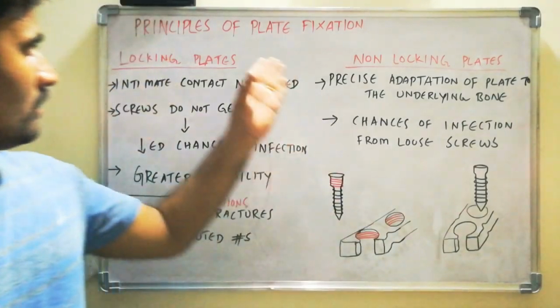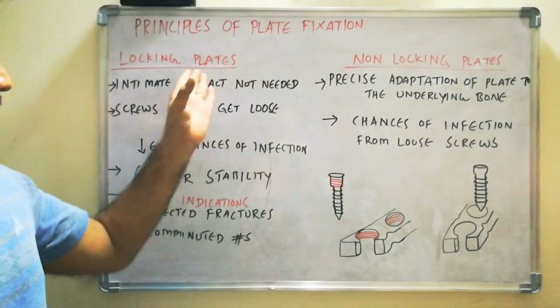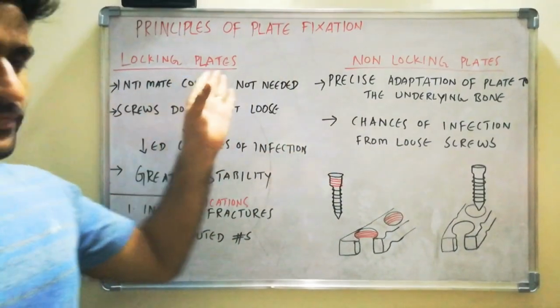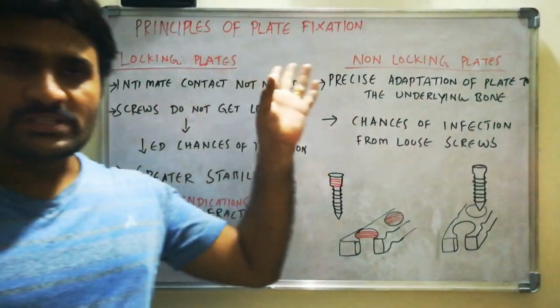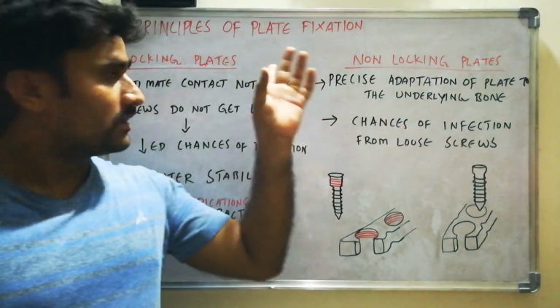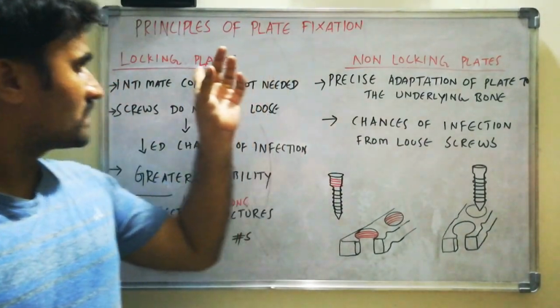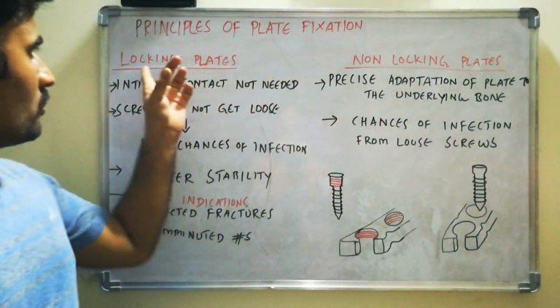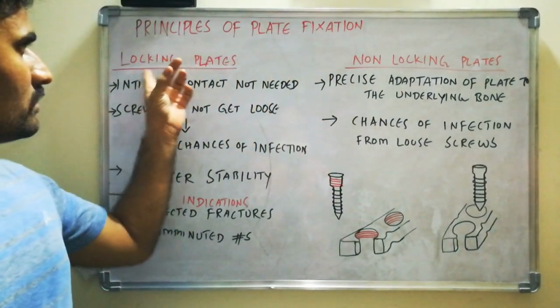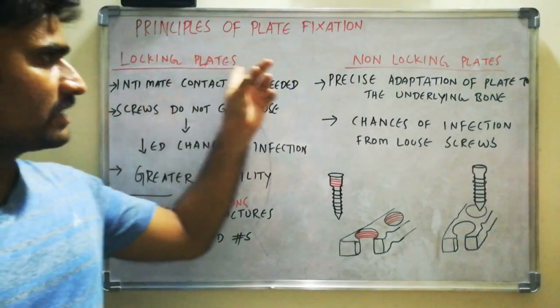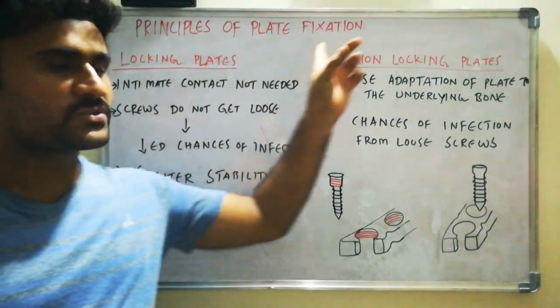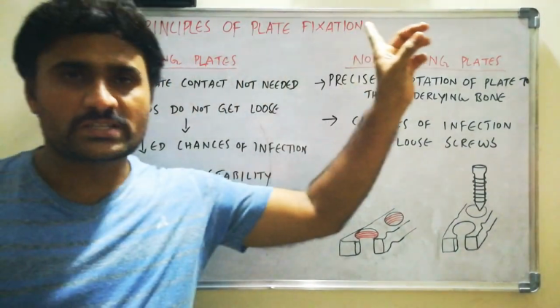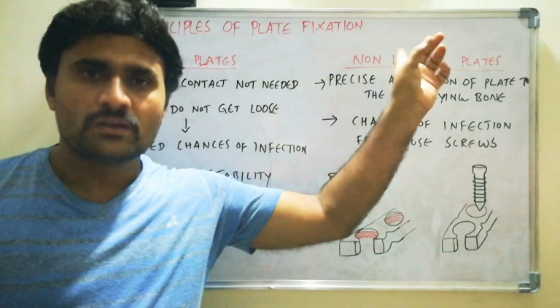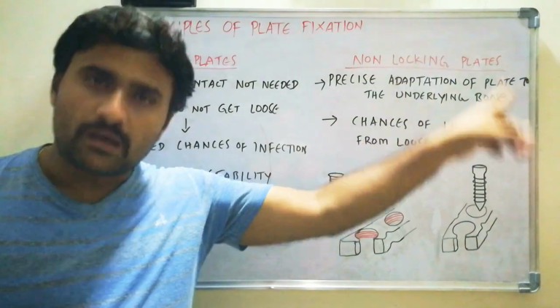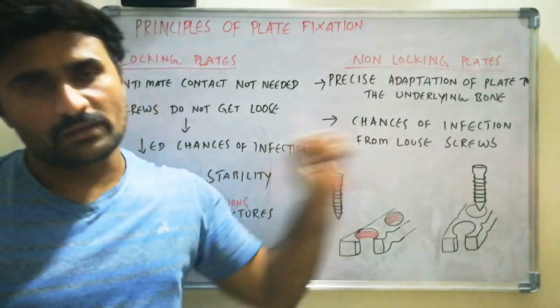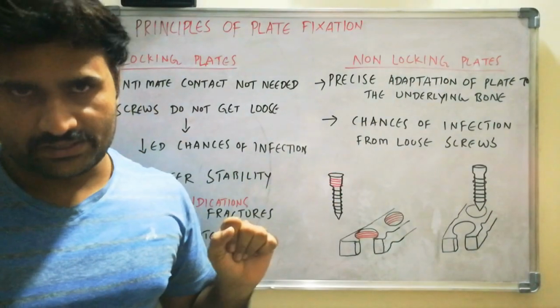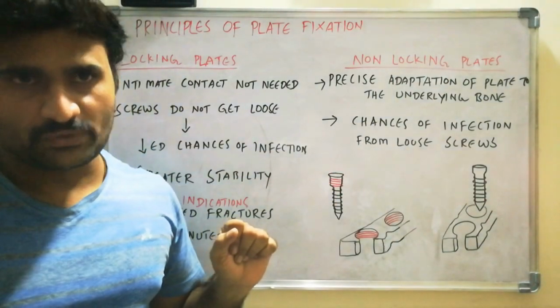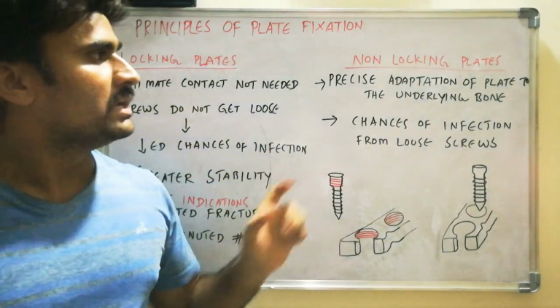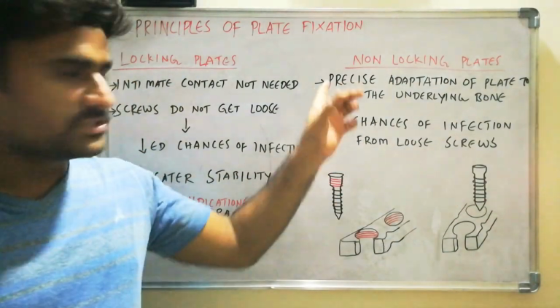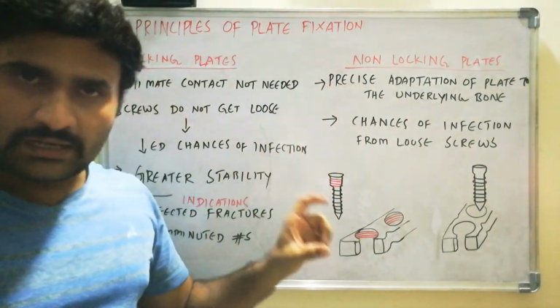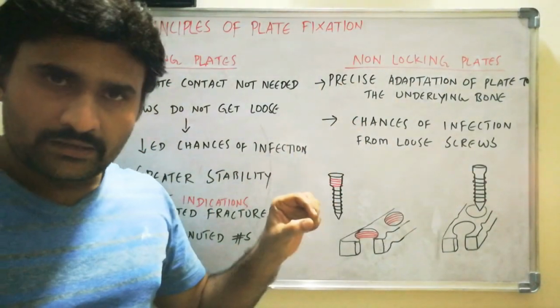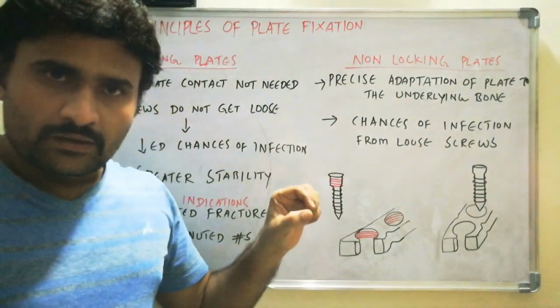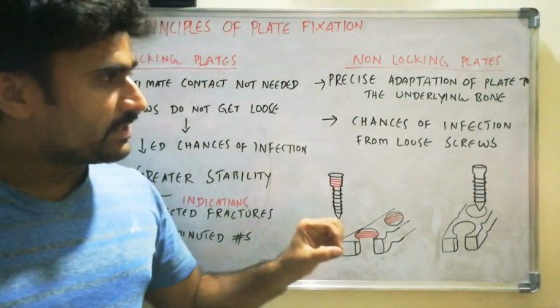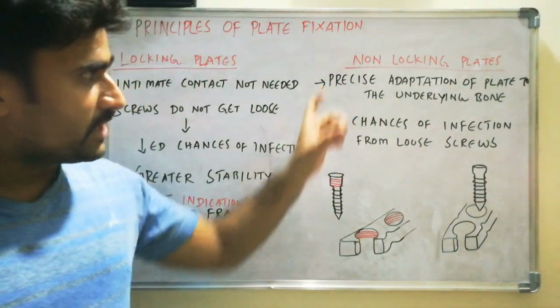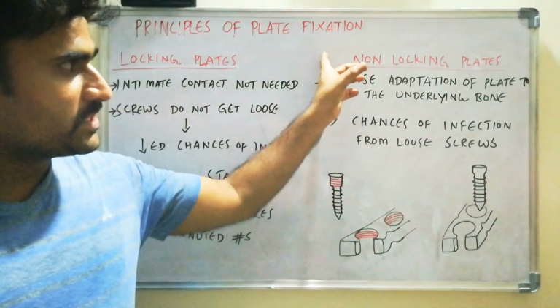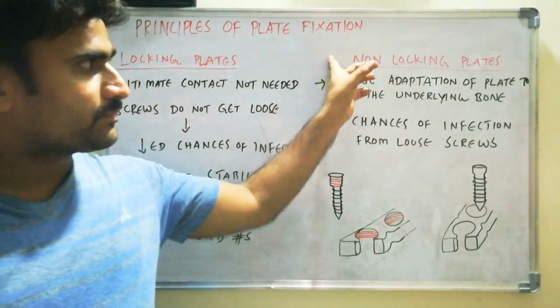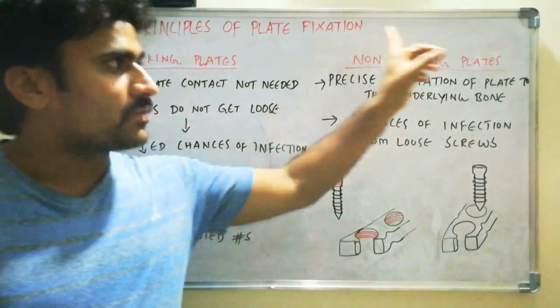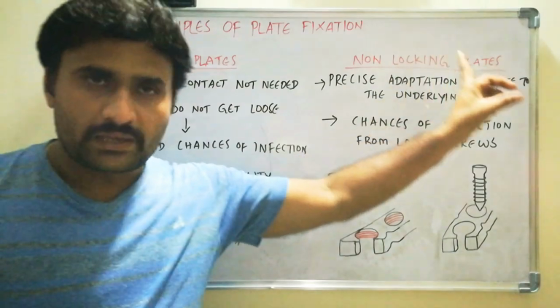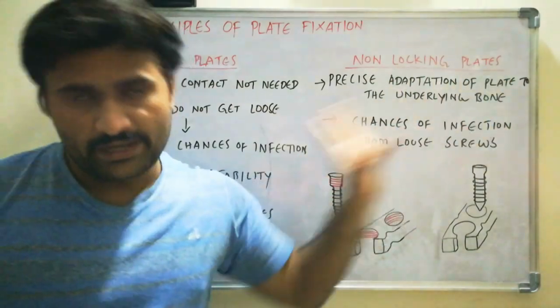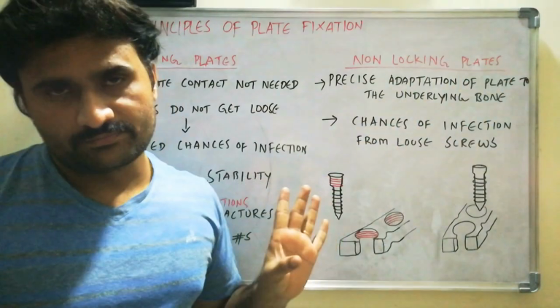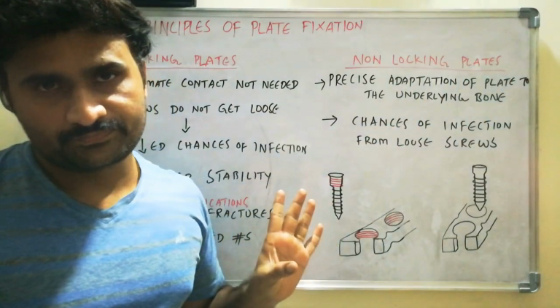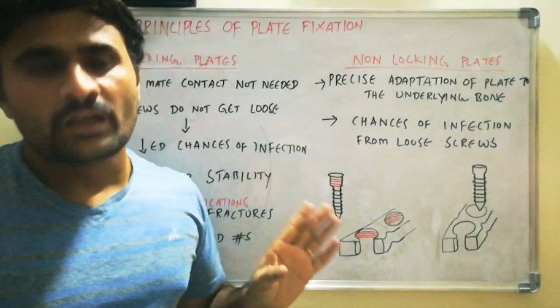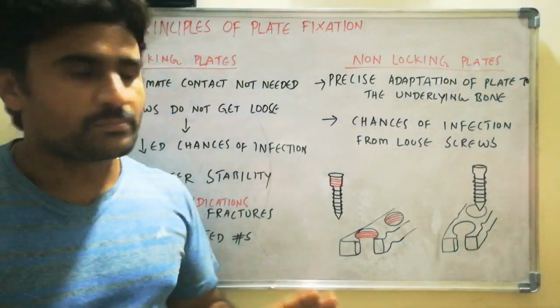In this video, we will discuss about locking plates versus non-locking plates. Generally, nowadays we are using non-locking plates.